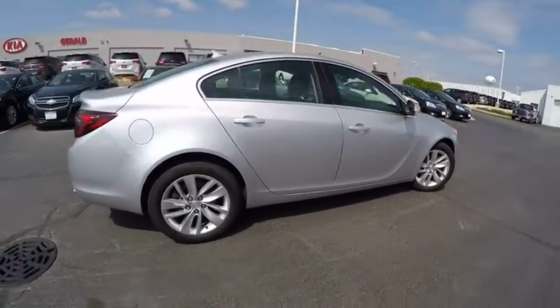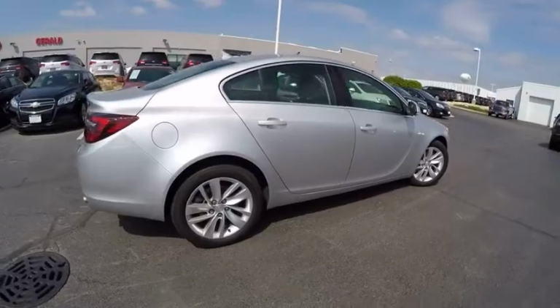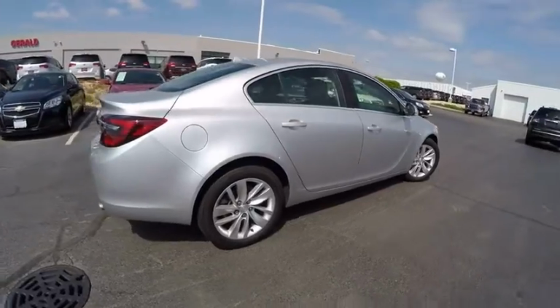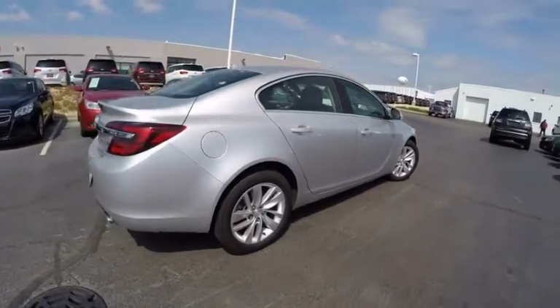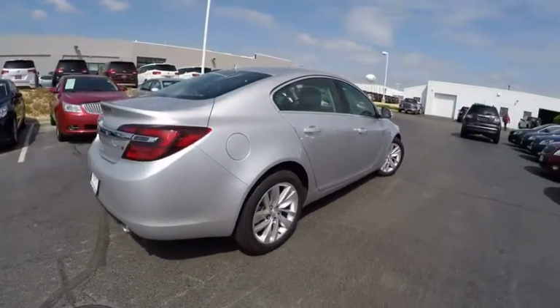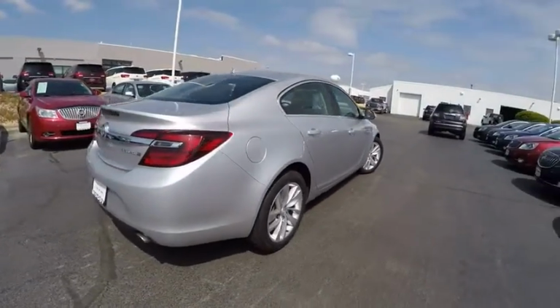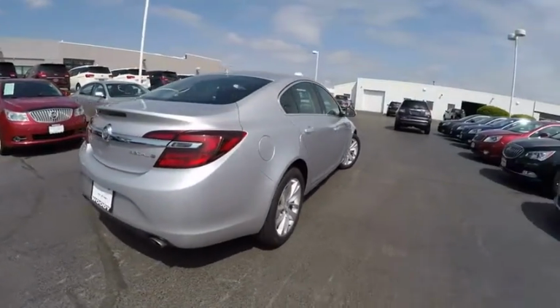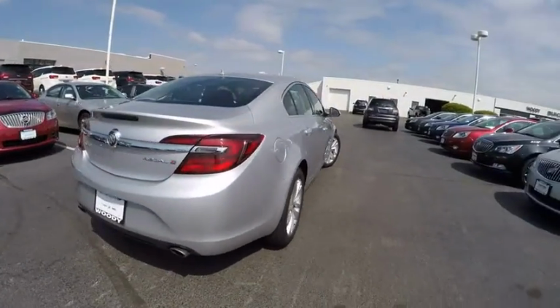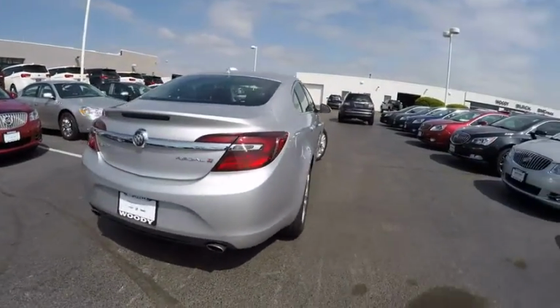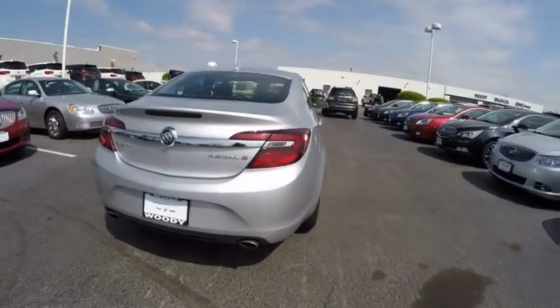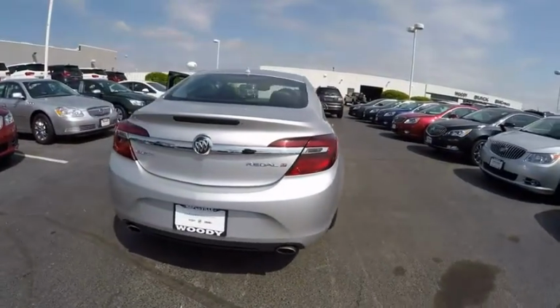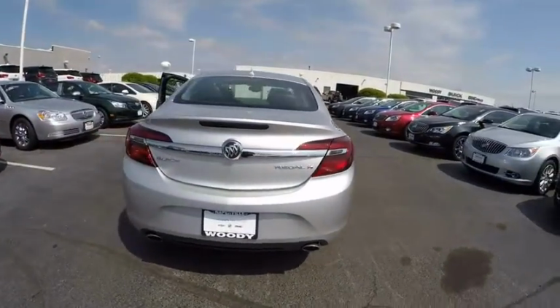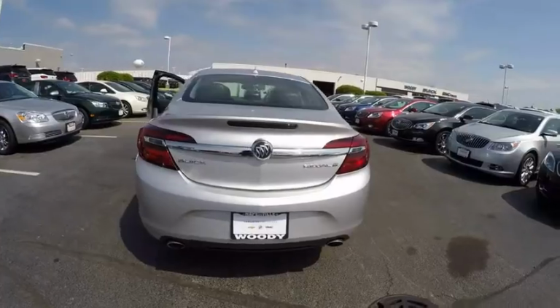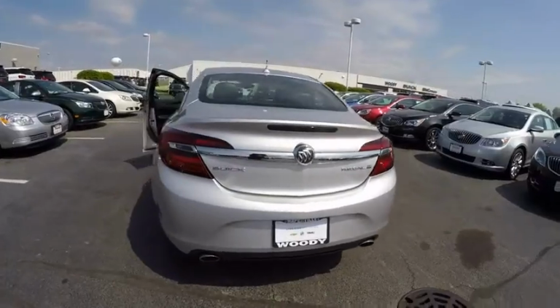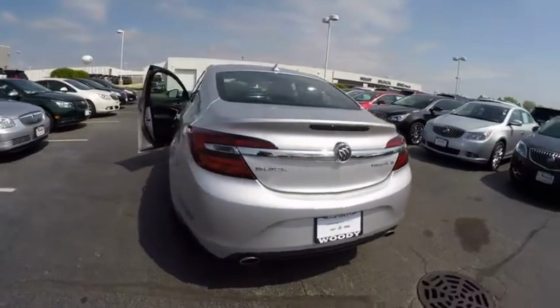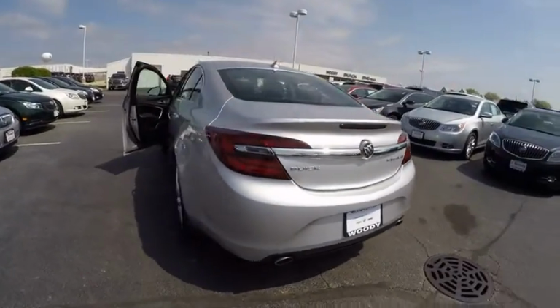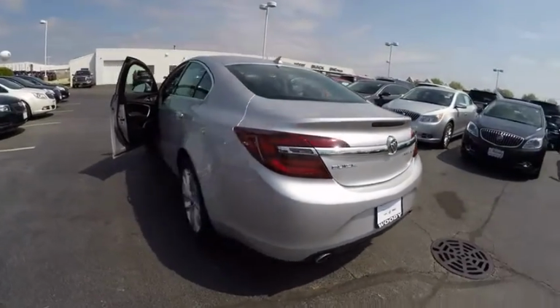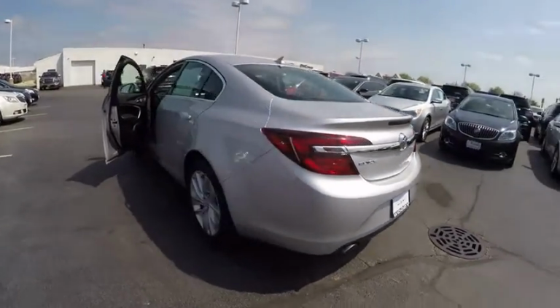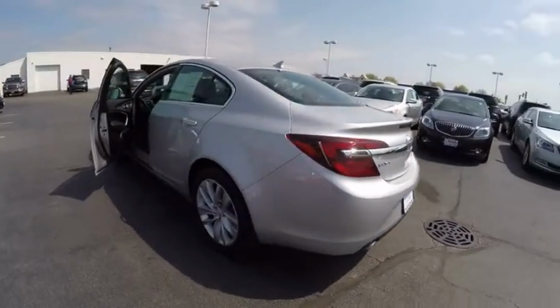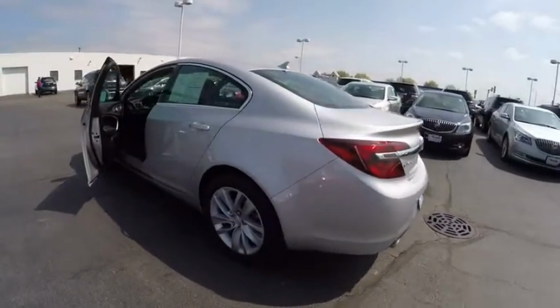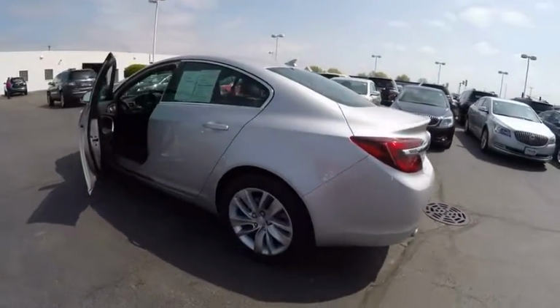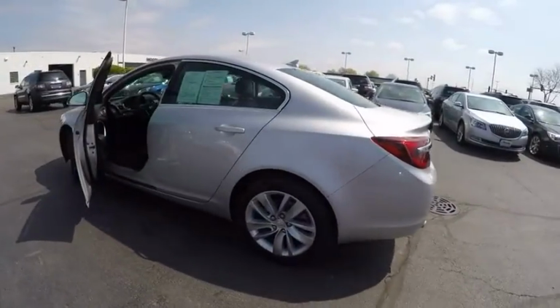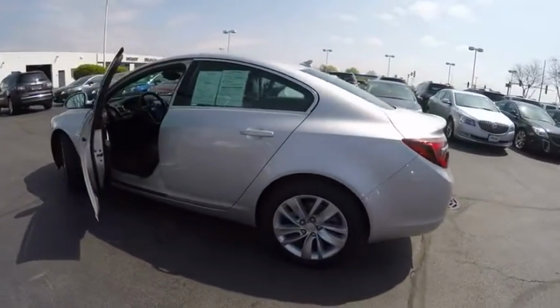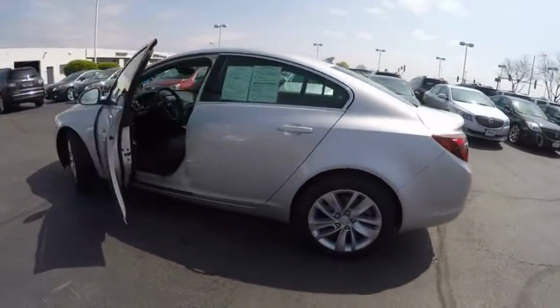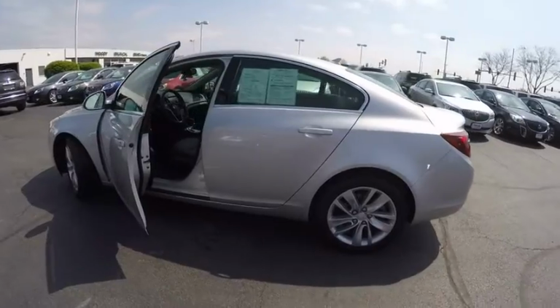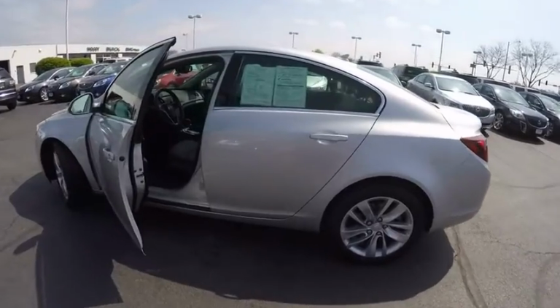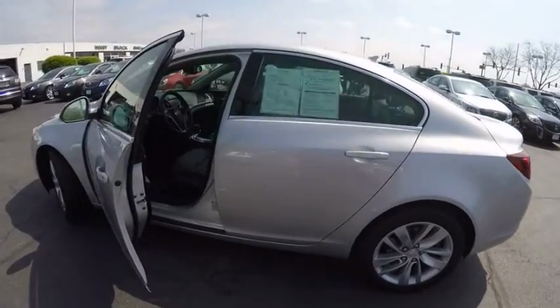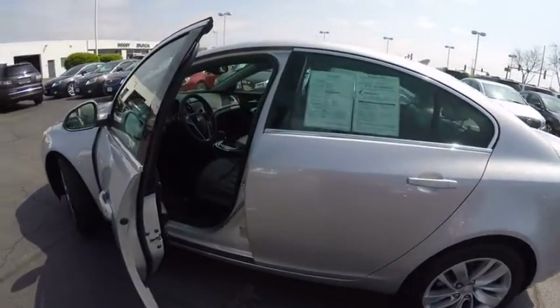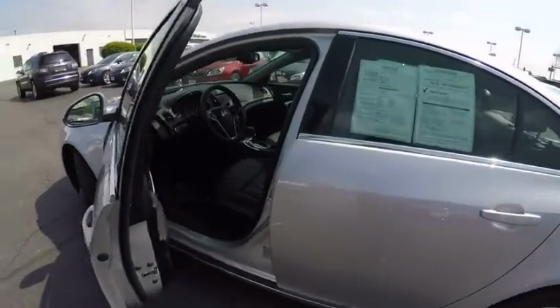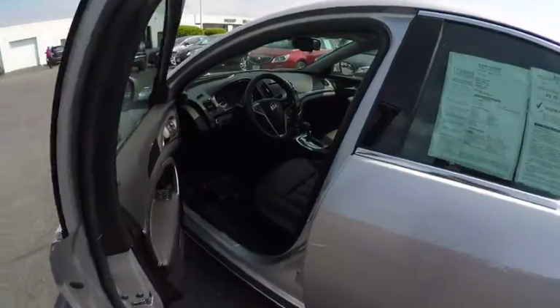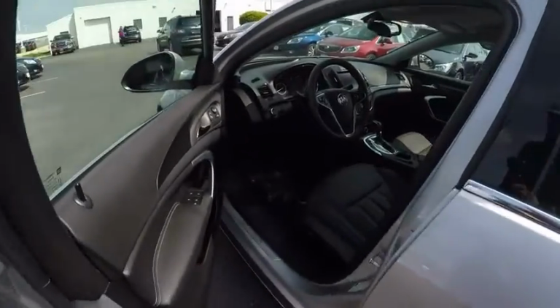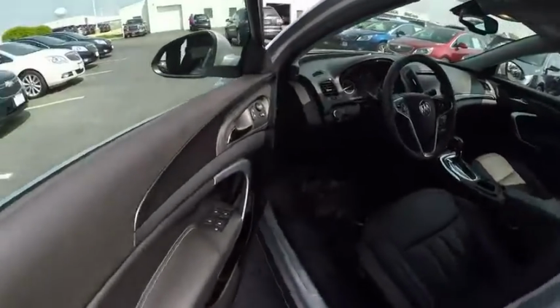Here are some of this vehicle's great options: power driver's seat, heated seats, backup camera, driver's side airbag, driver's side remote mirror, power steering, air conditioning, cruise control, floor mats, and climate control.